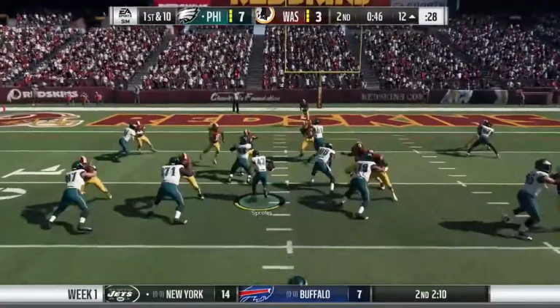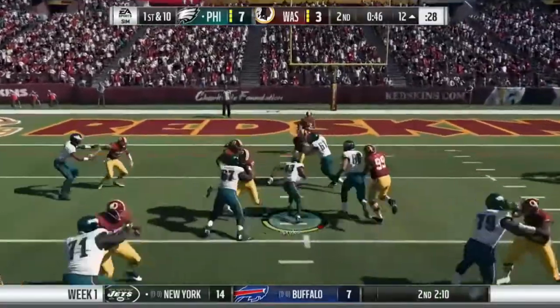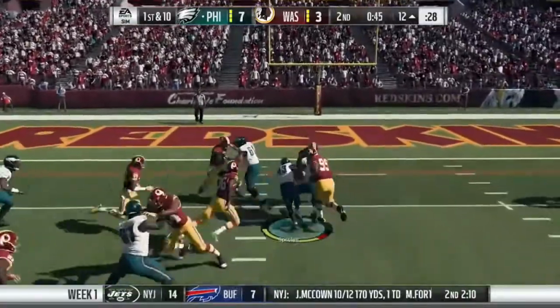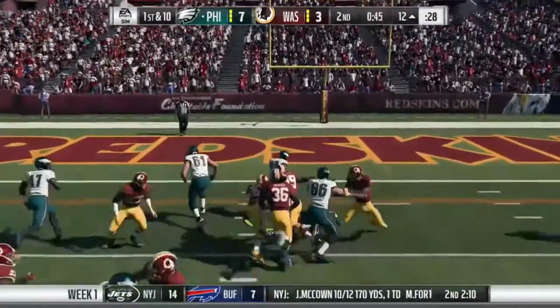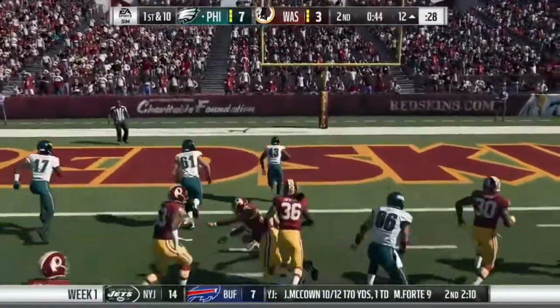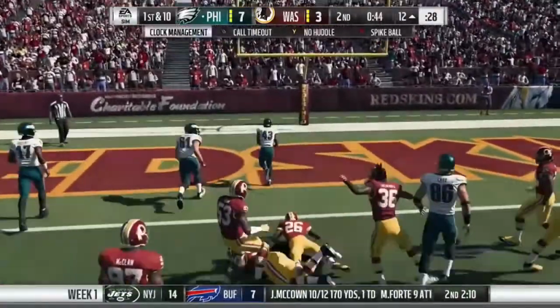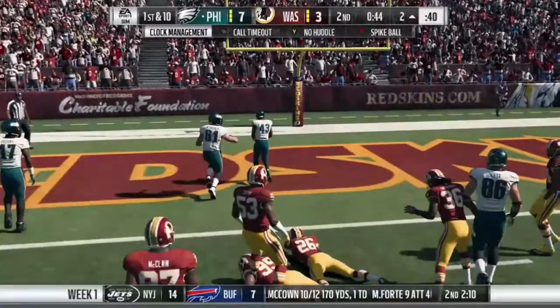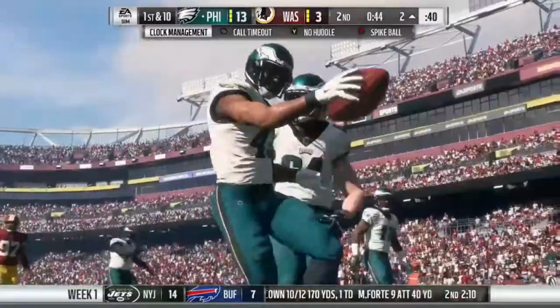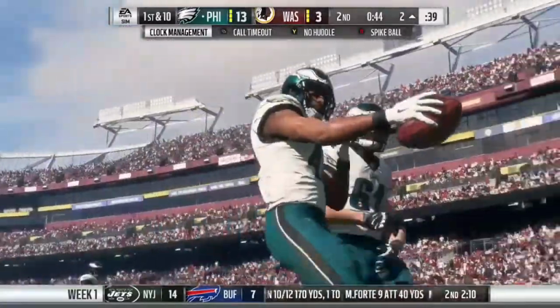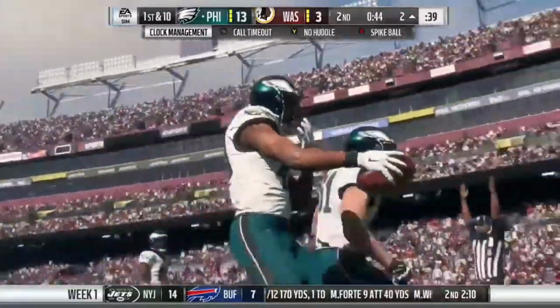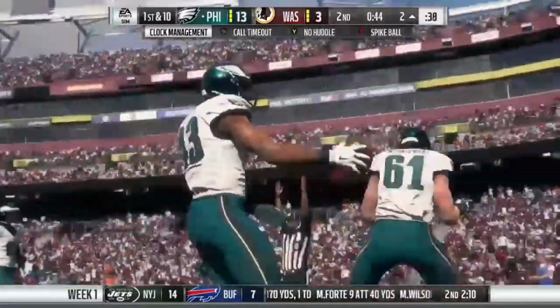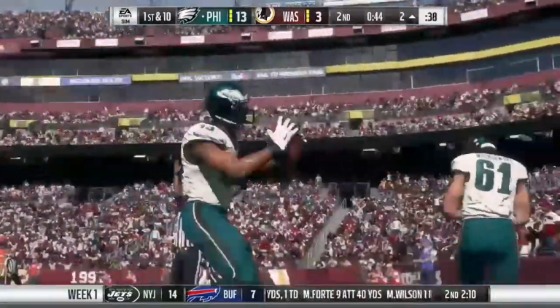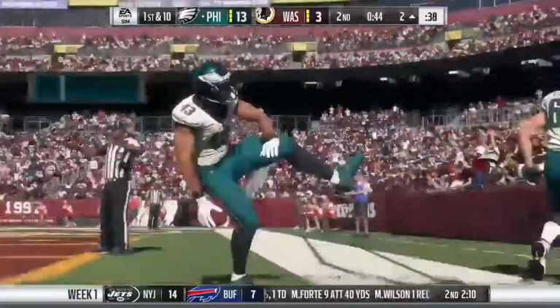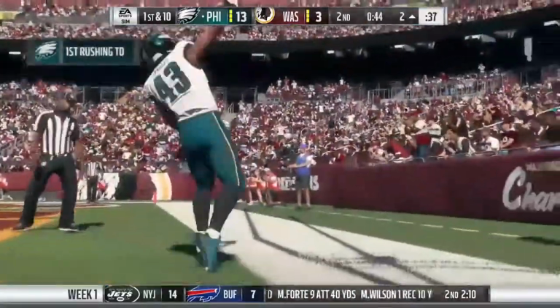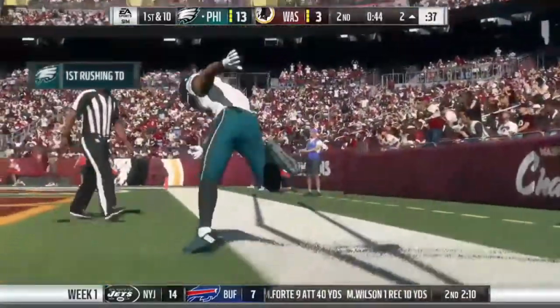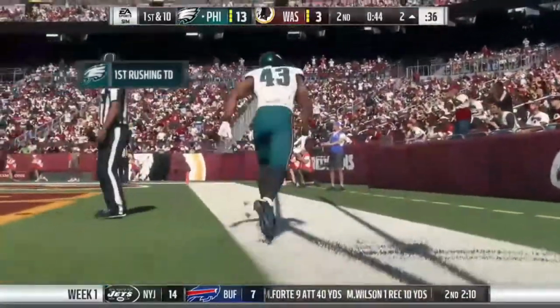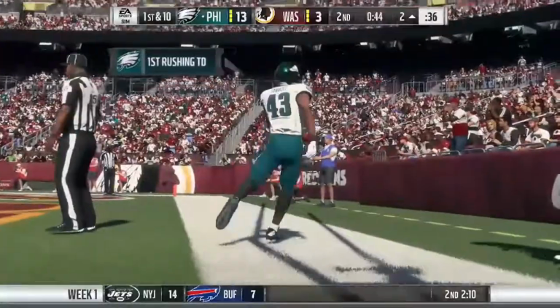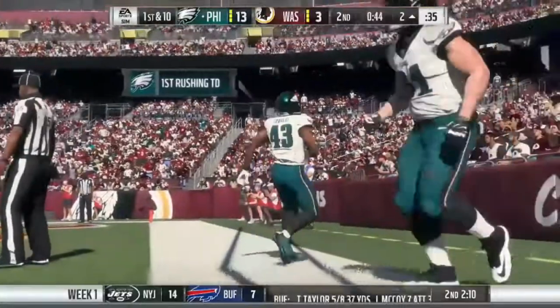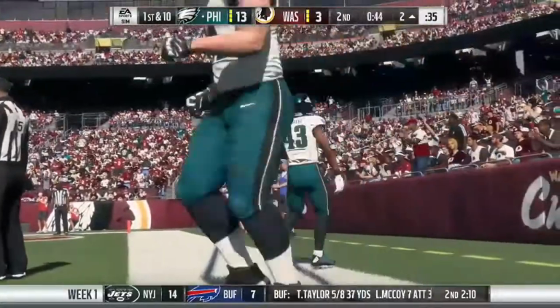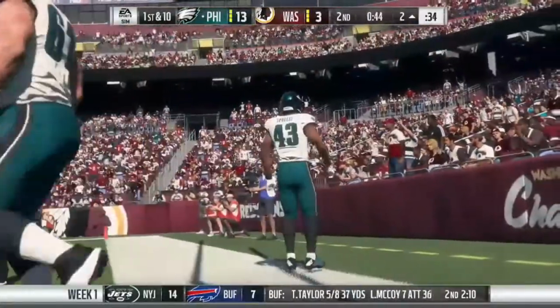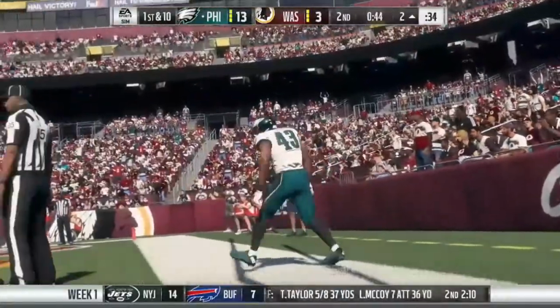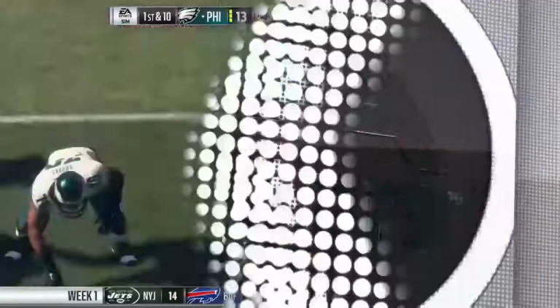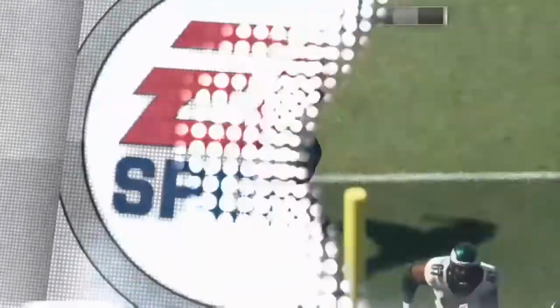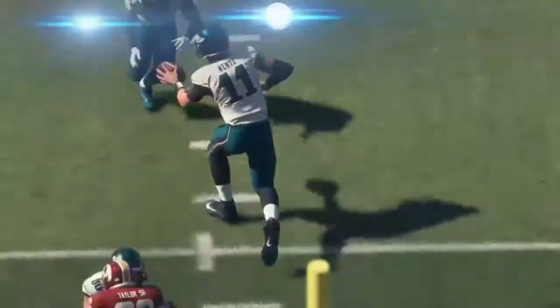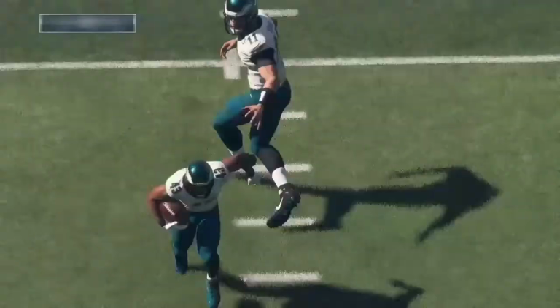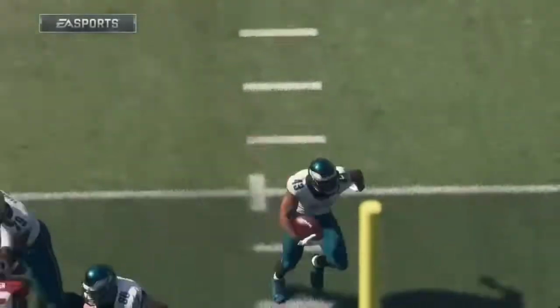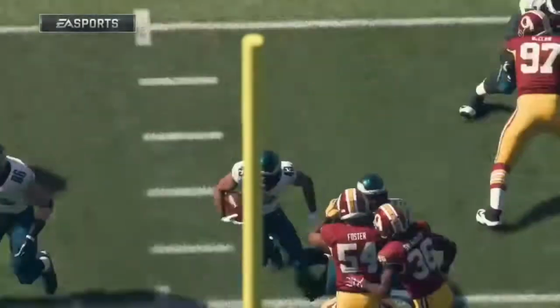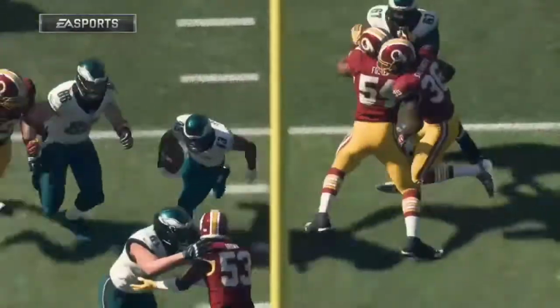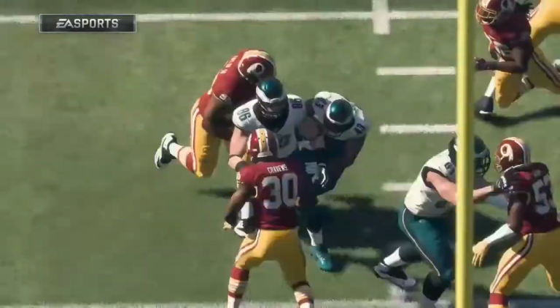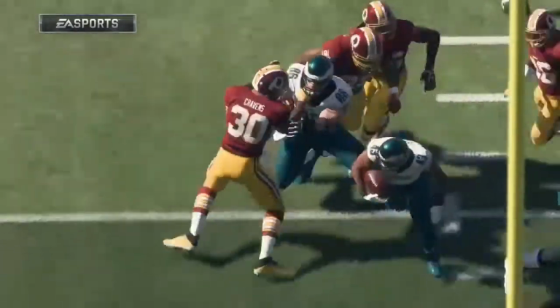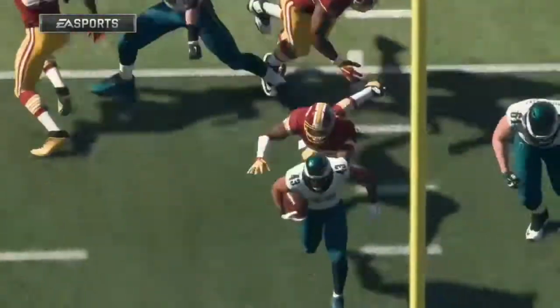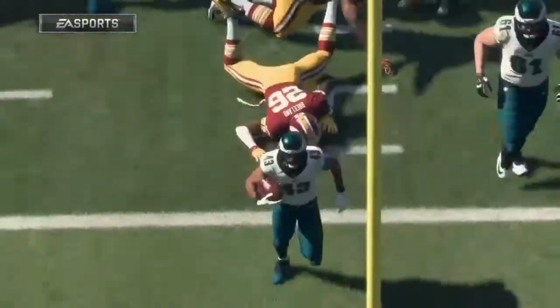Now it's the all-purpose back — this is Darren Sproles, and he is into the end zone. Touchdown, Philadelphia! Darren Sproles, a 12-yard touchdown run, and the Eagles add six to their lead.